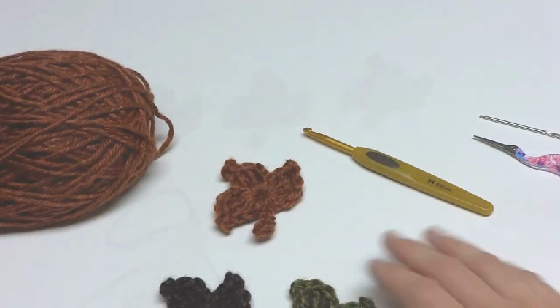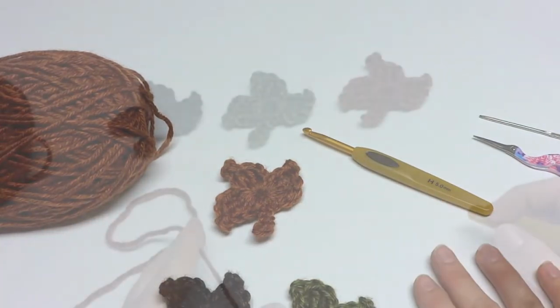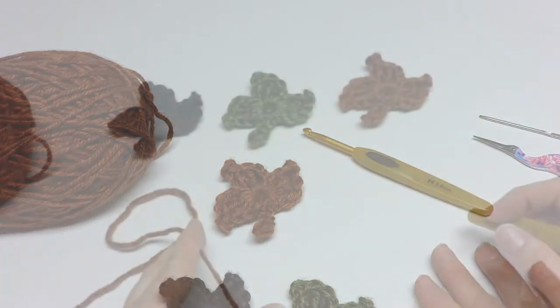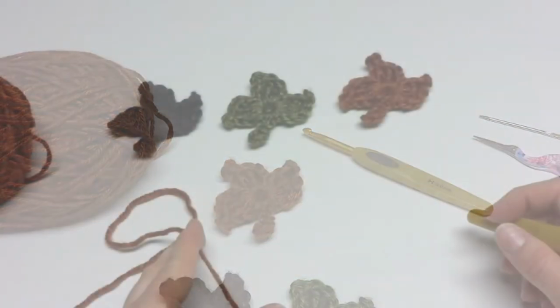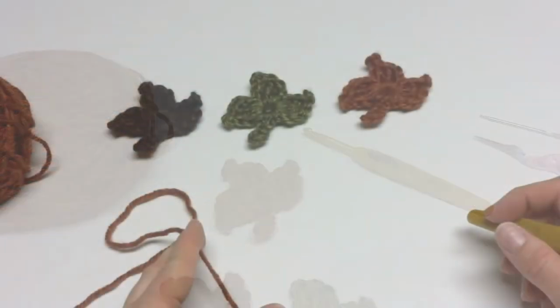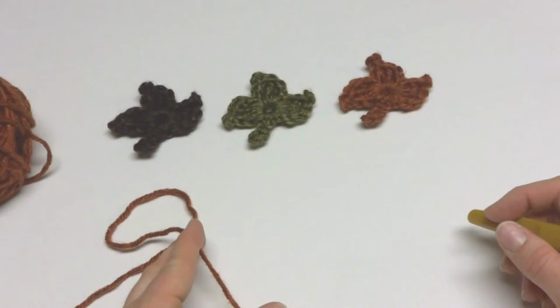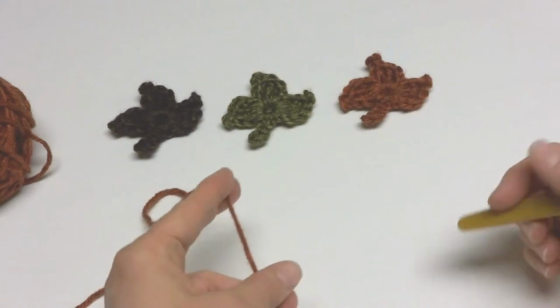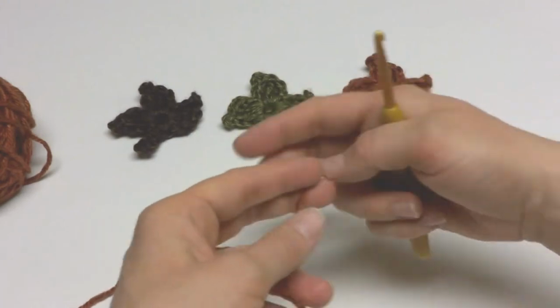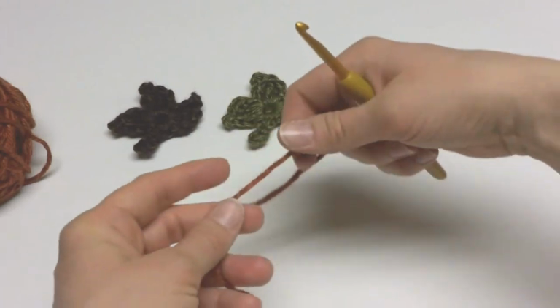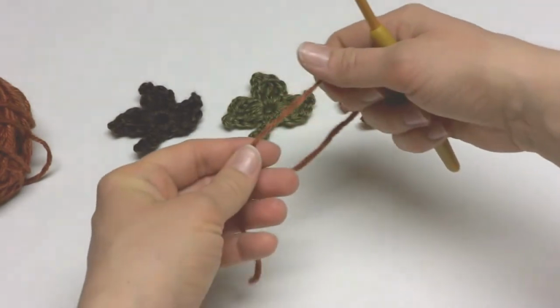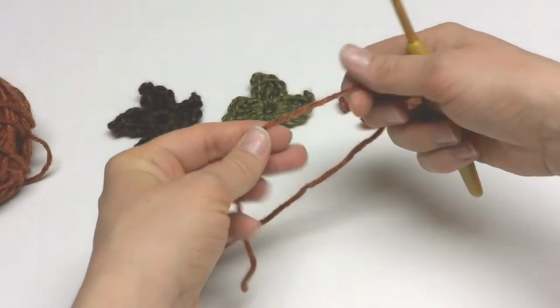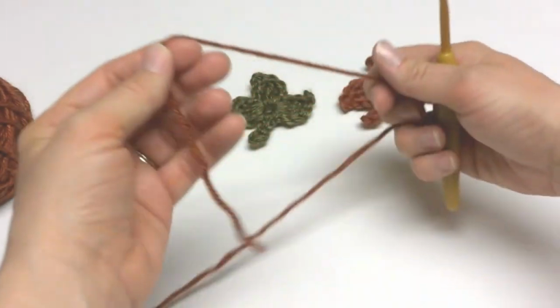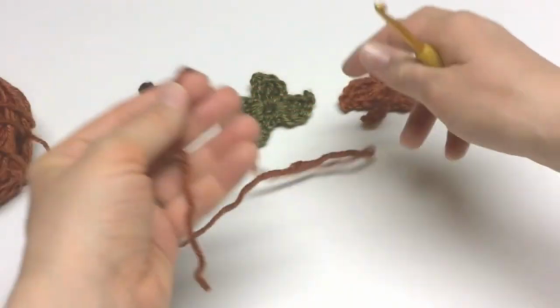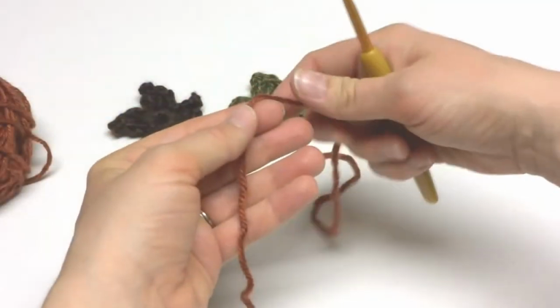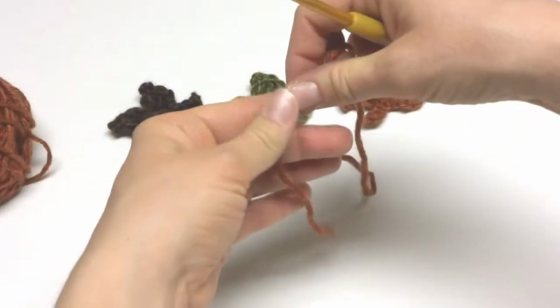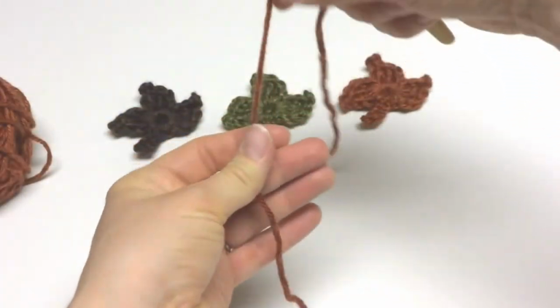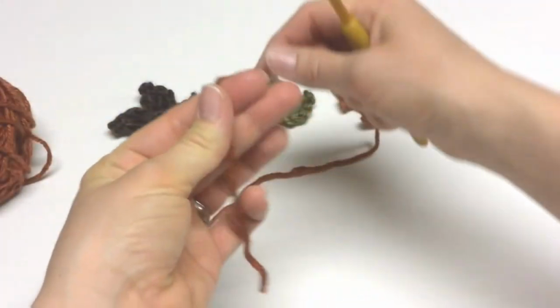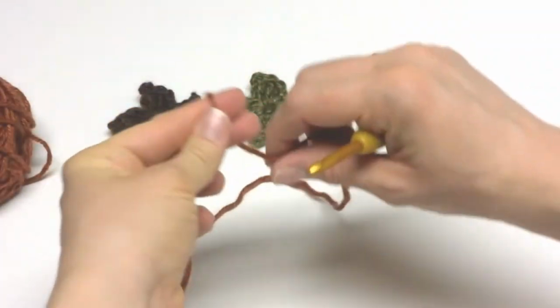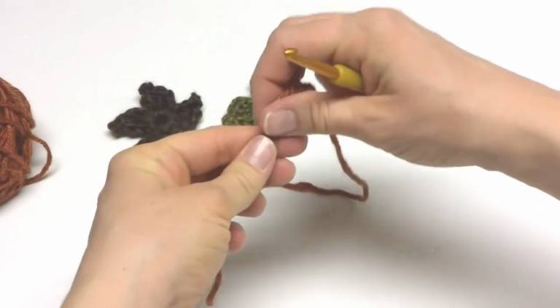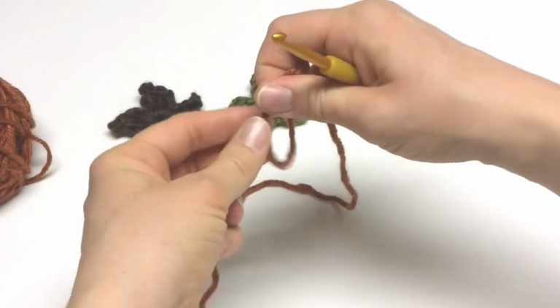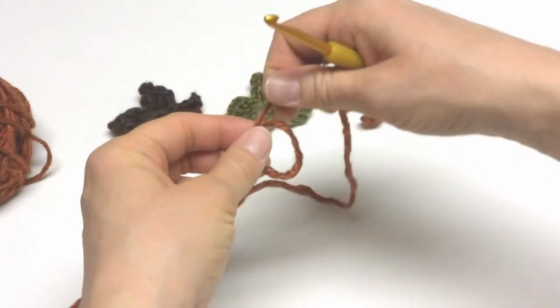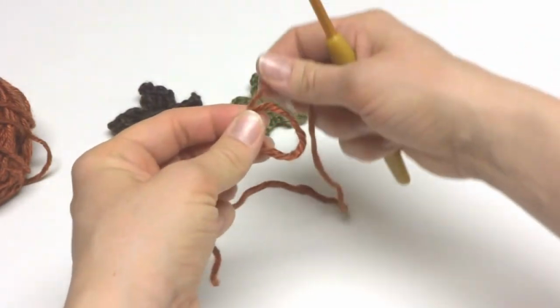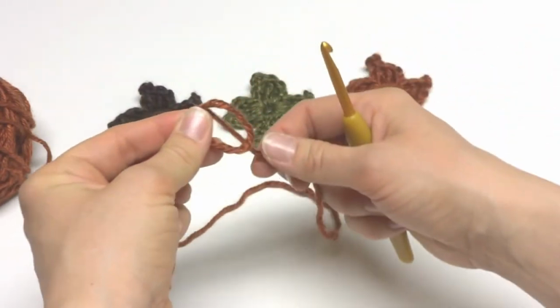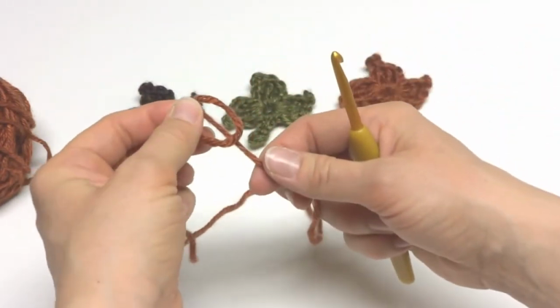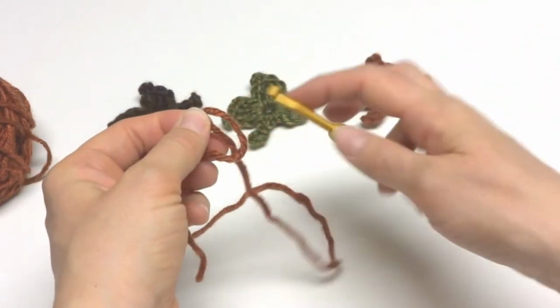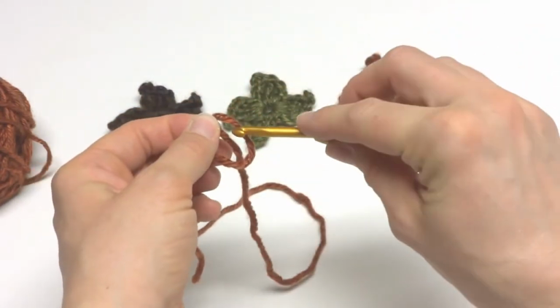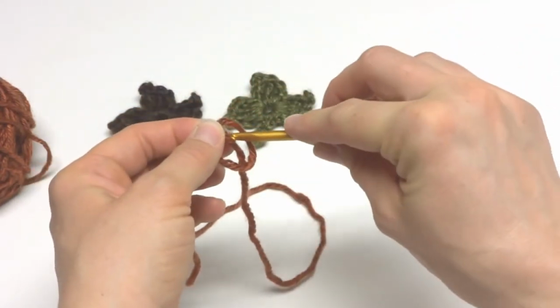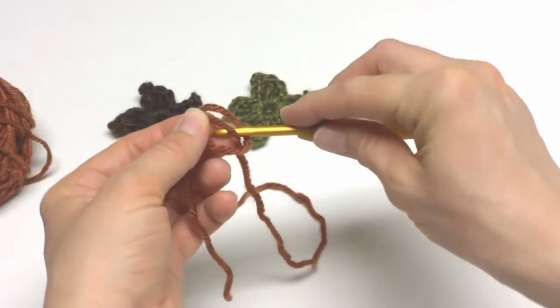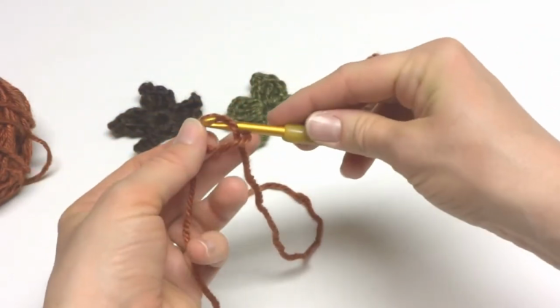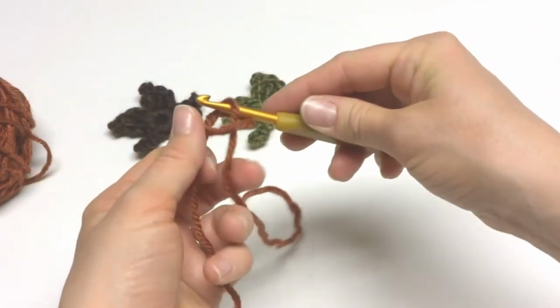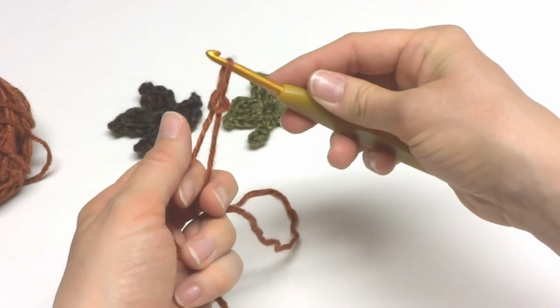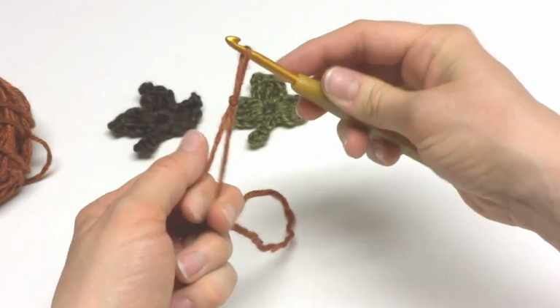So let's get started. To begin we're going to put a slipknot on our hook. To make a slipknot, wrap the yarn around your fingers, bring the yarn behind the loop, bring up the loop with your crochet hook and tighten.